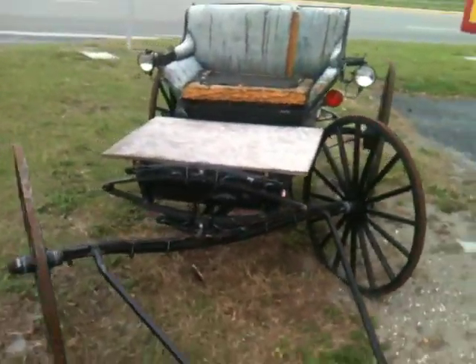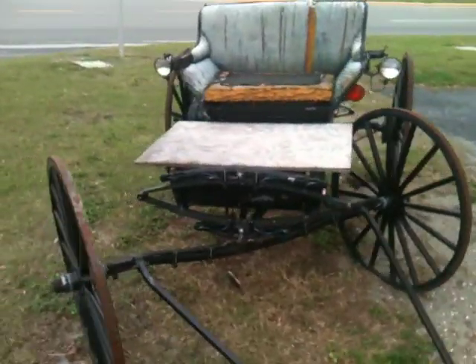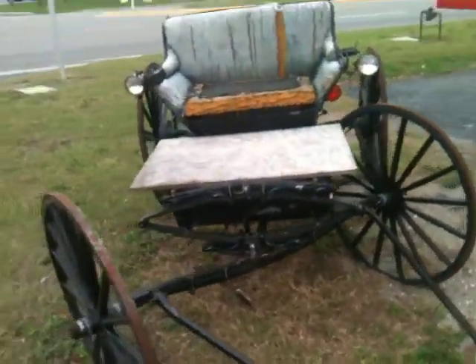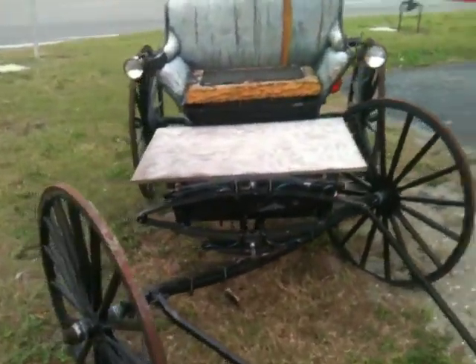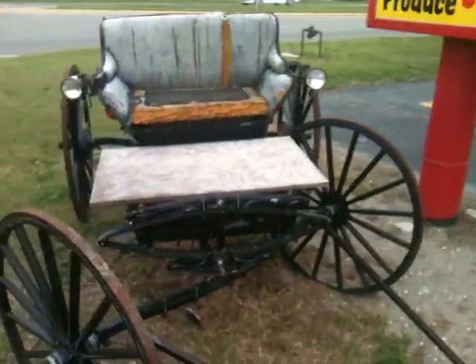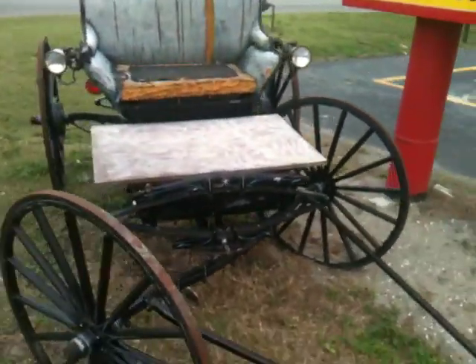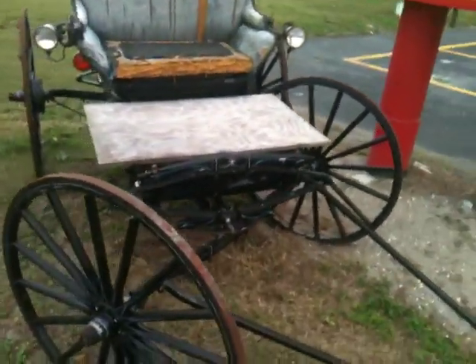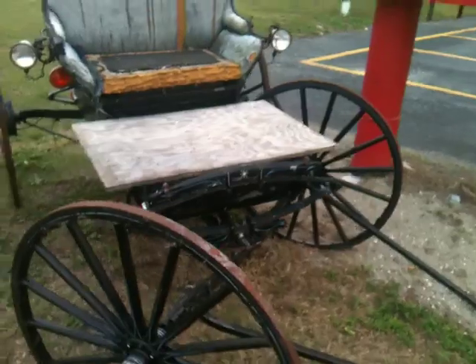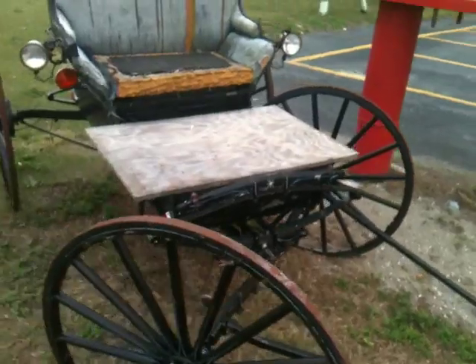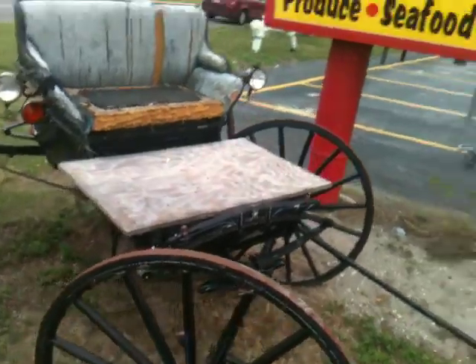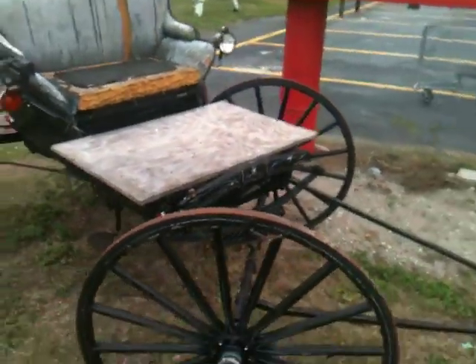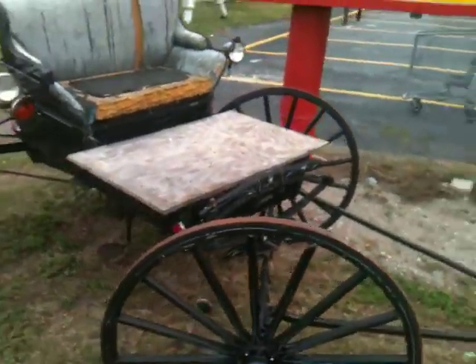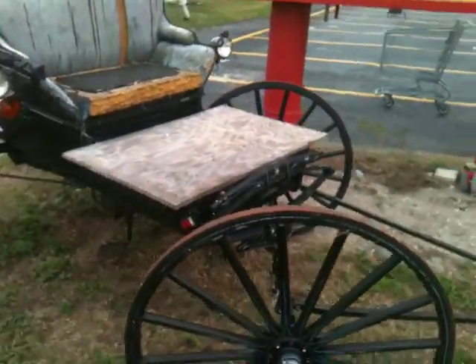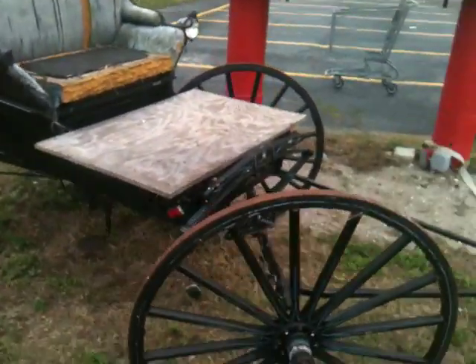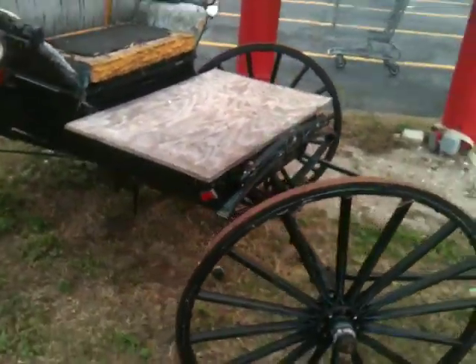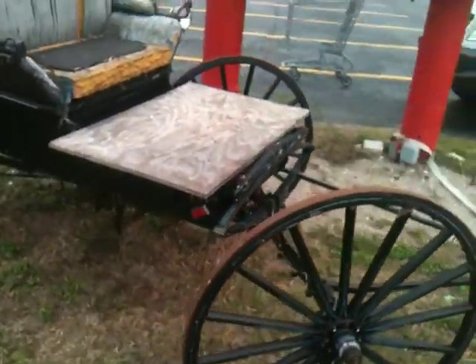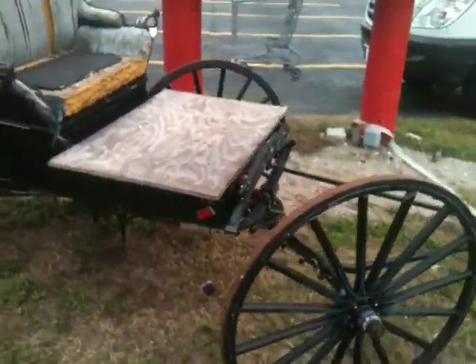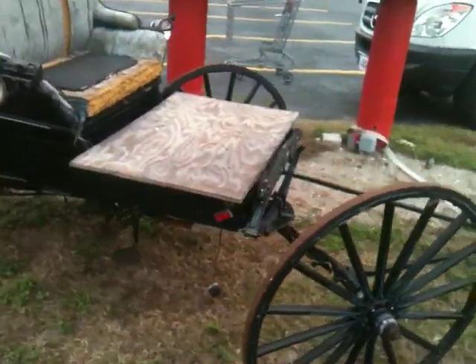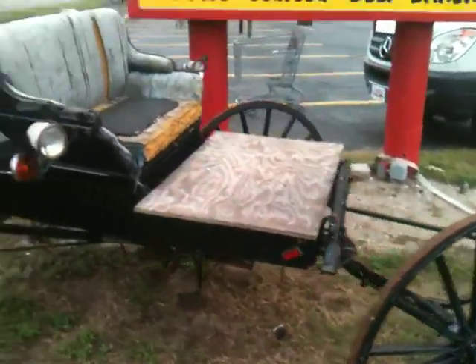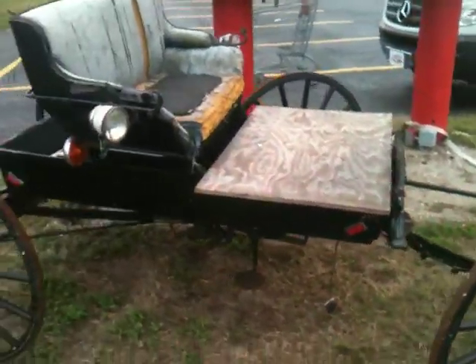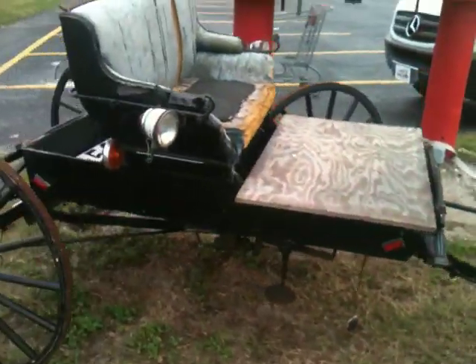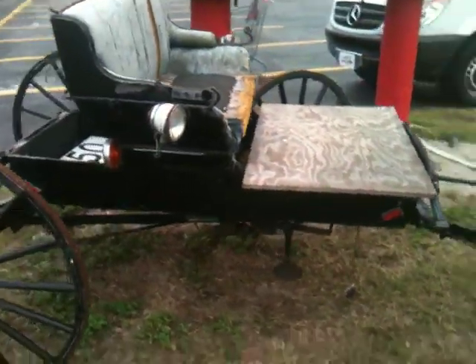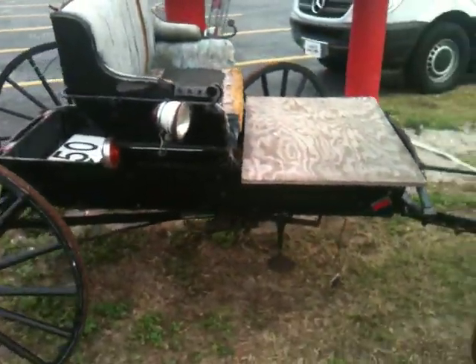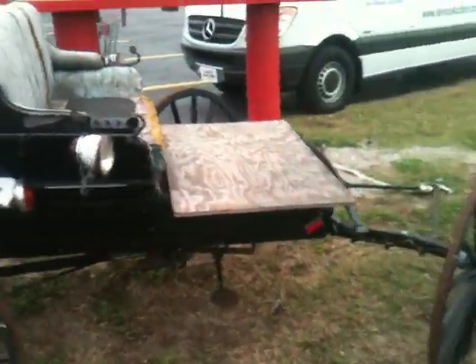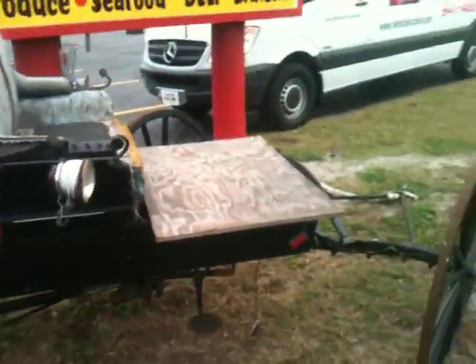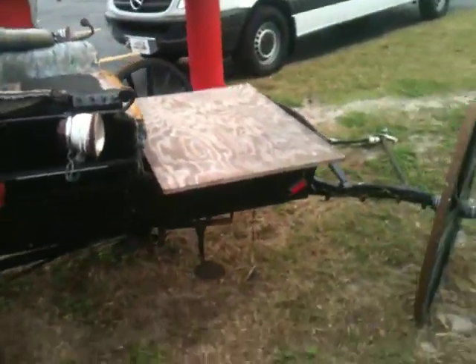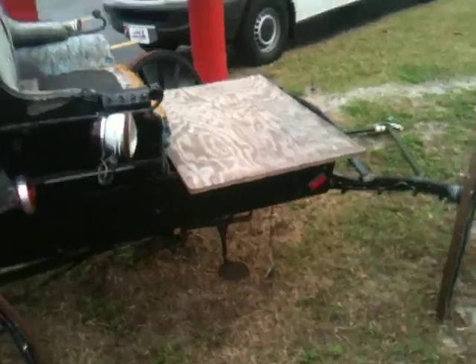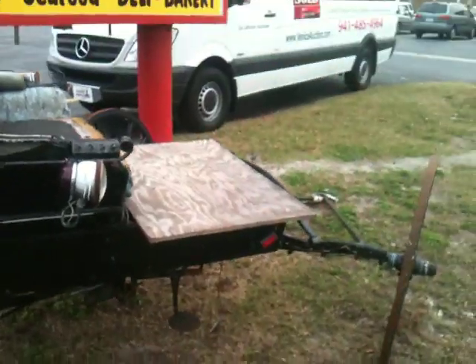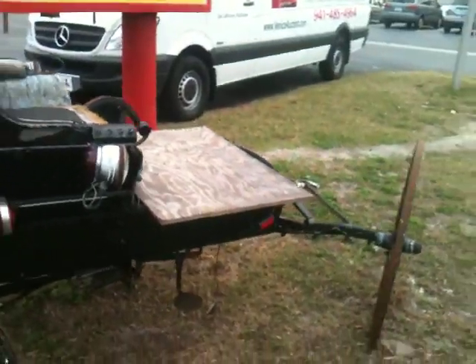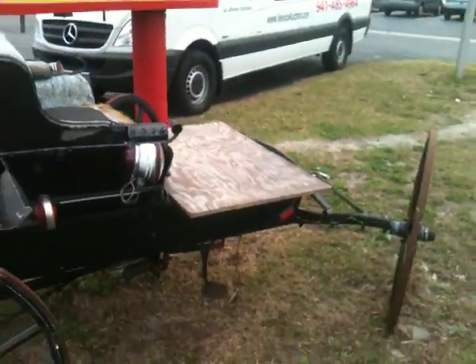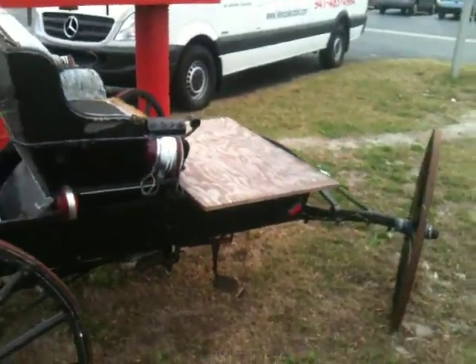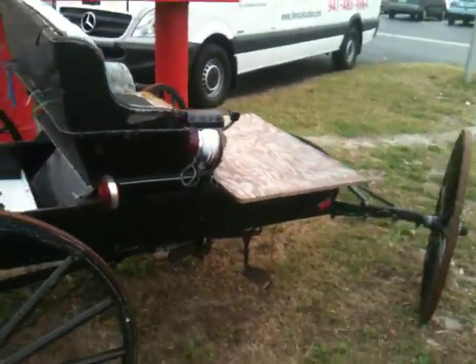Old buckboard buggy. Oh no, that's just a board they got on top to keep it from rotting out the wood underneath. Let's see what that is. You put your feet down underneath where that board is.